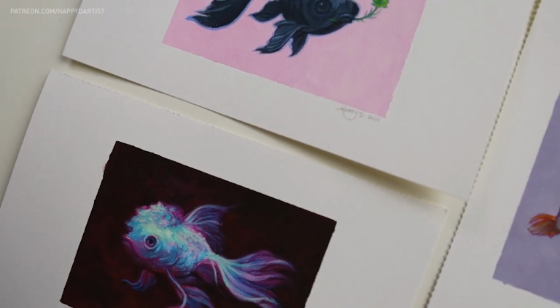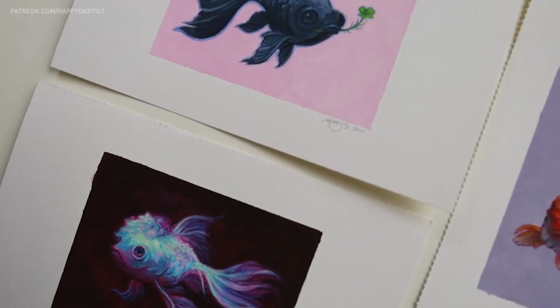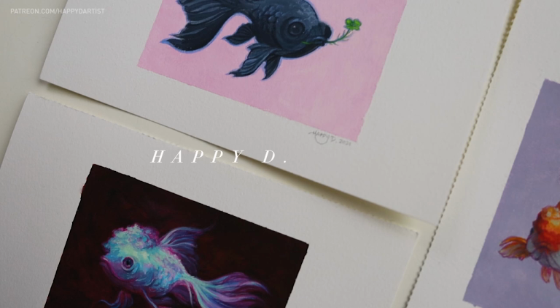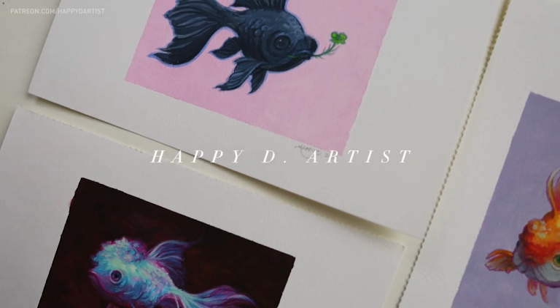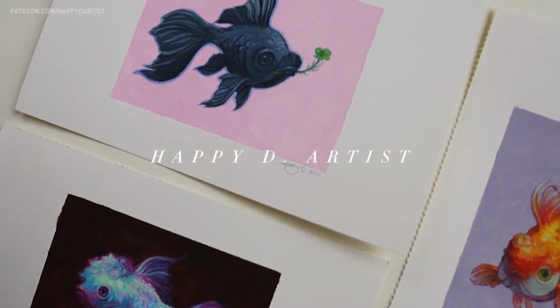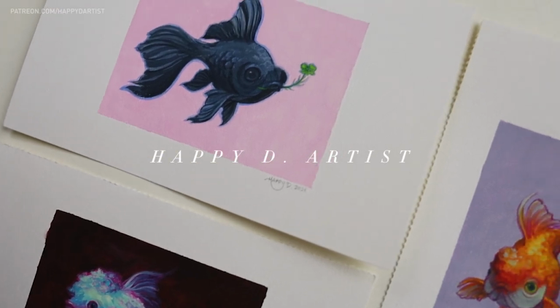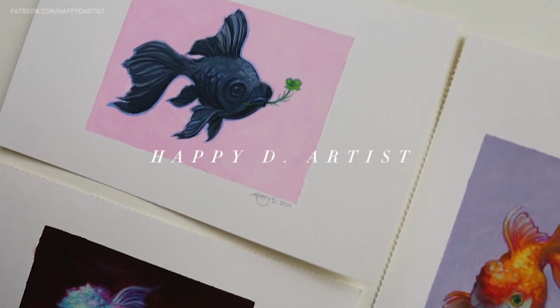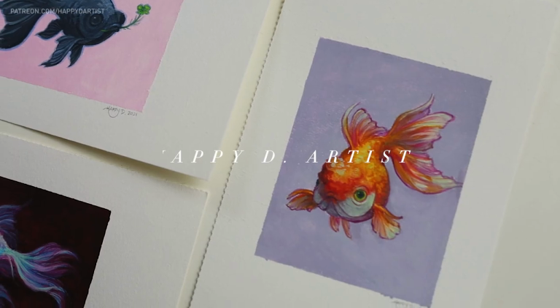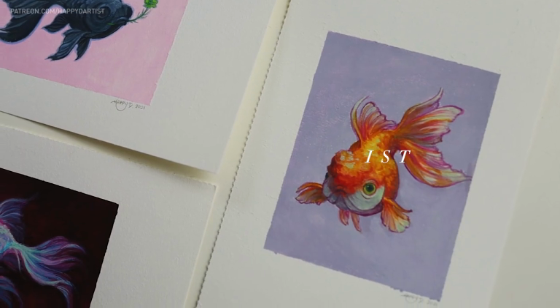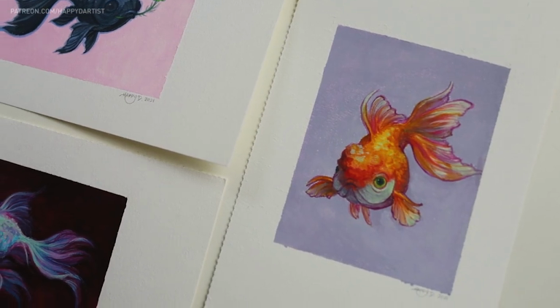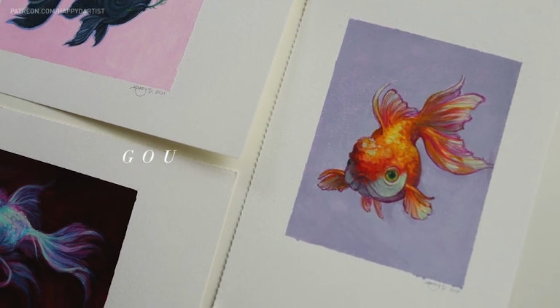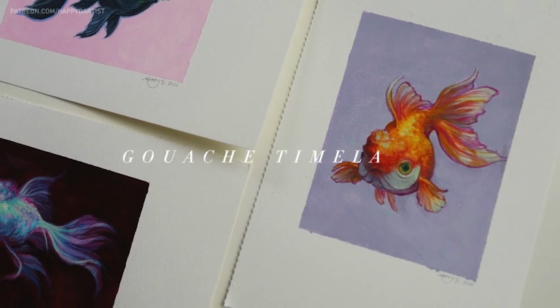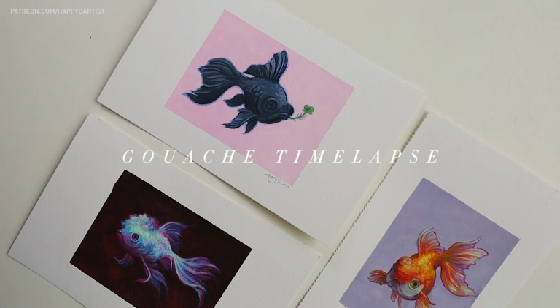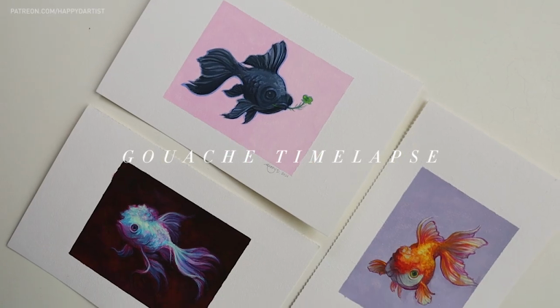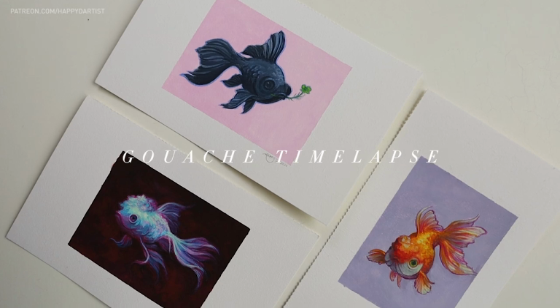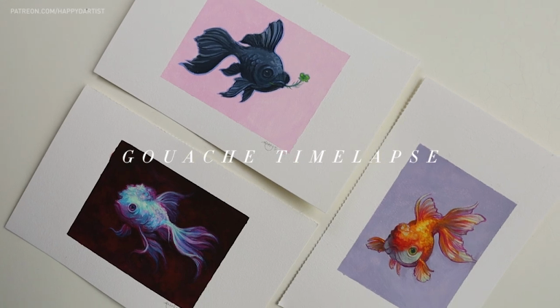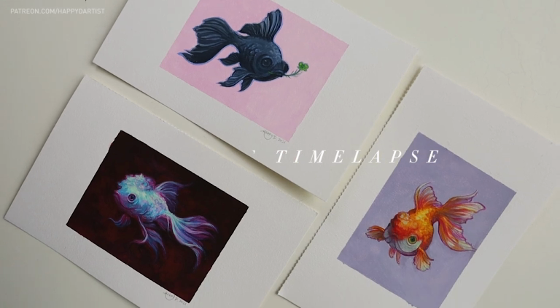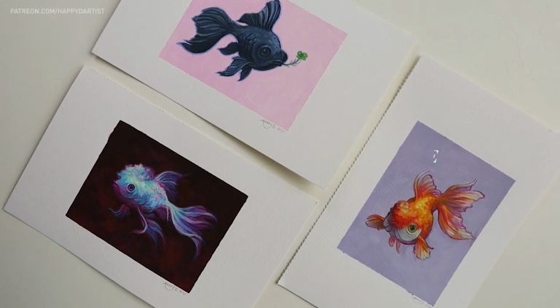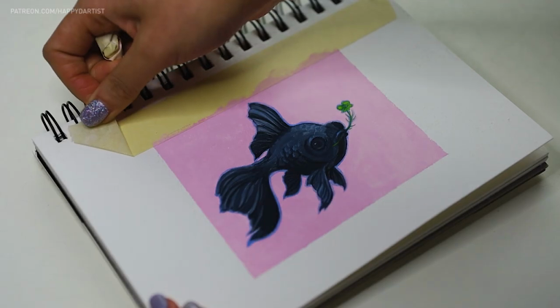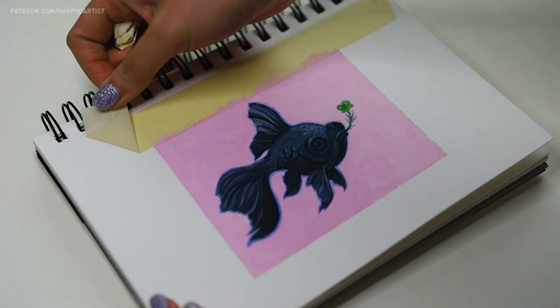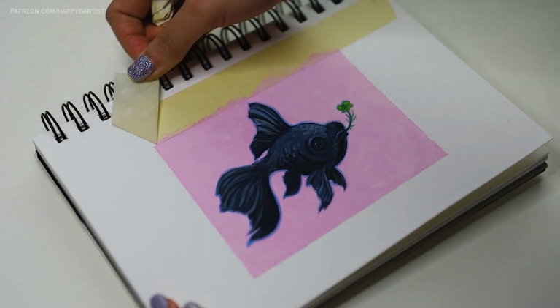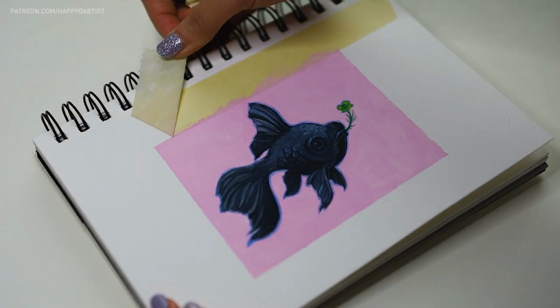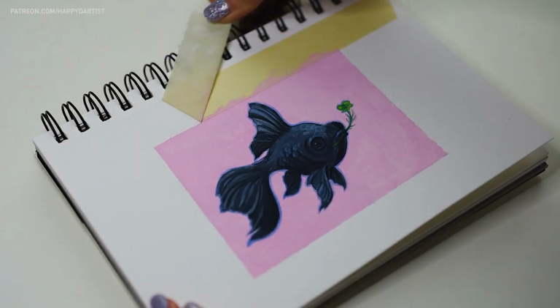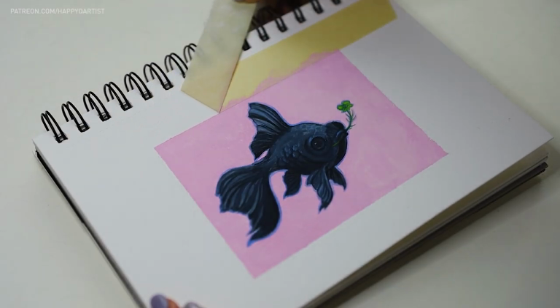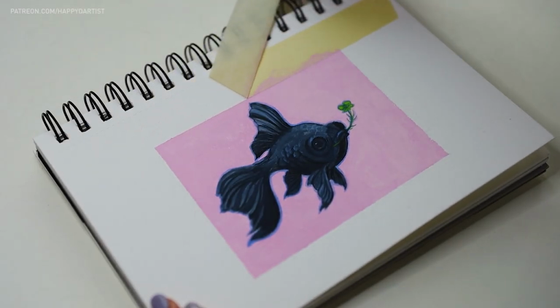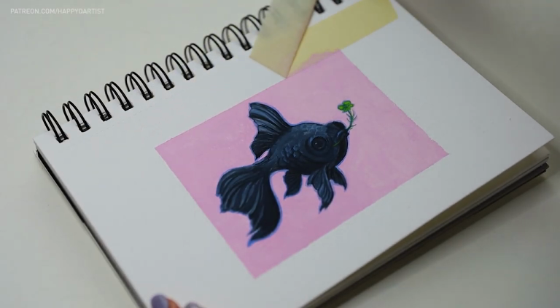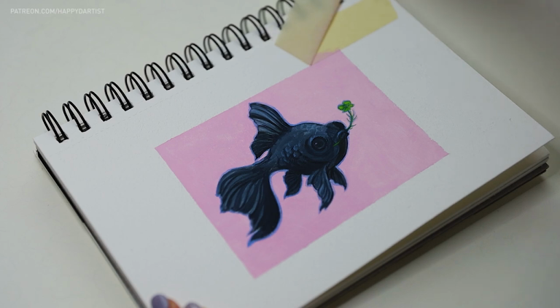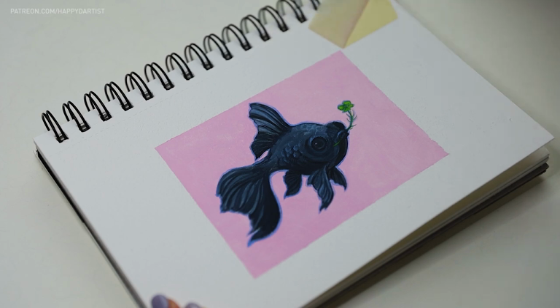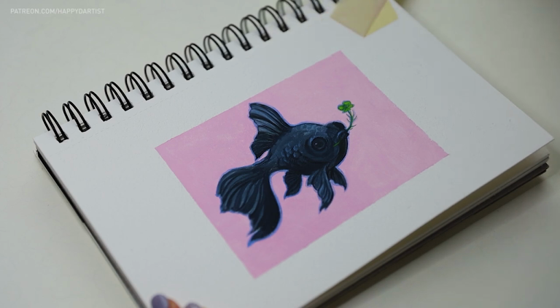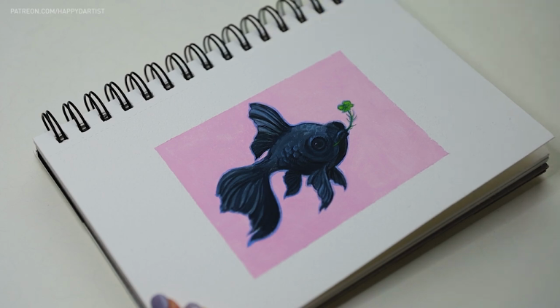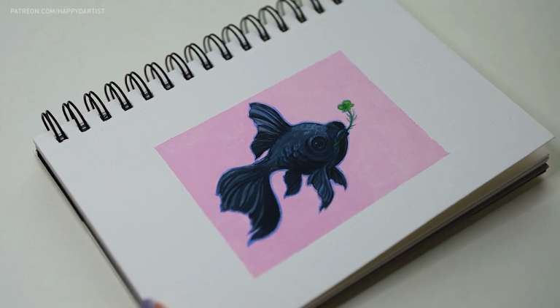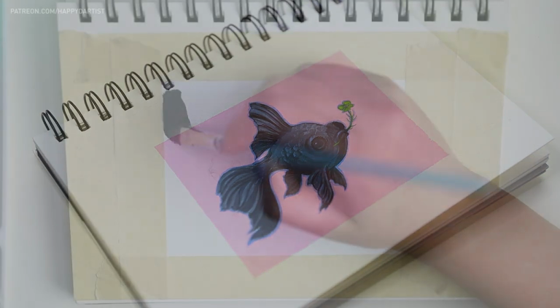Hello dear friends! I'm back with a triple special gouache video featuring three time lapses of these three fish paintings. And just like in my previous video, stay tuned until the end for lots of satisfying tape peeling.